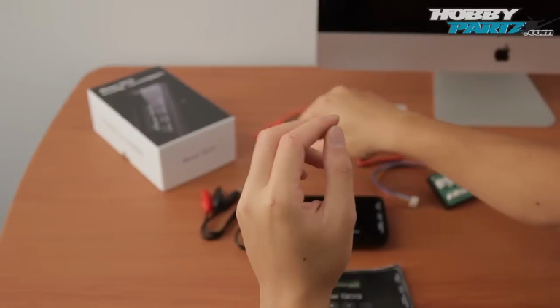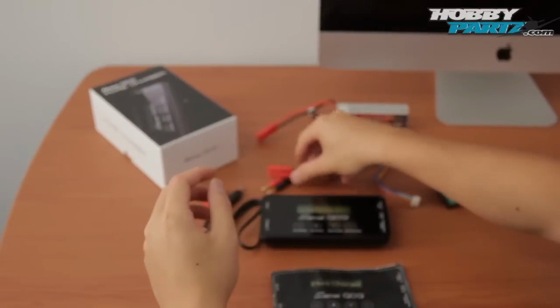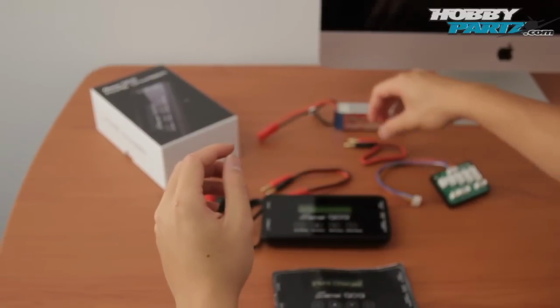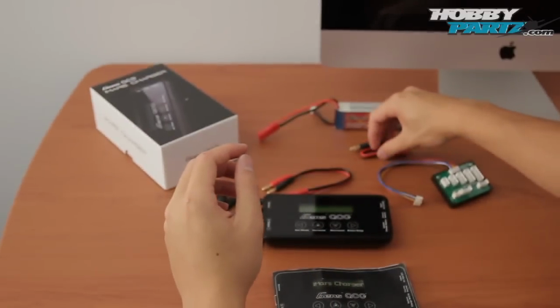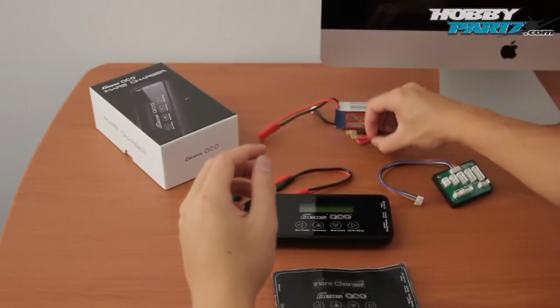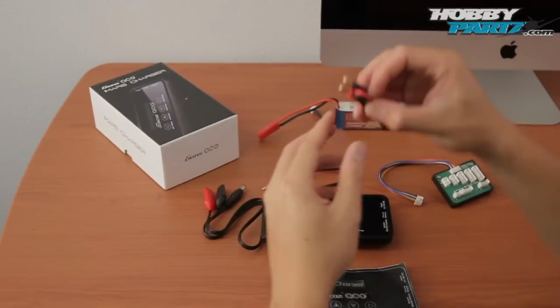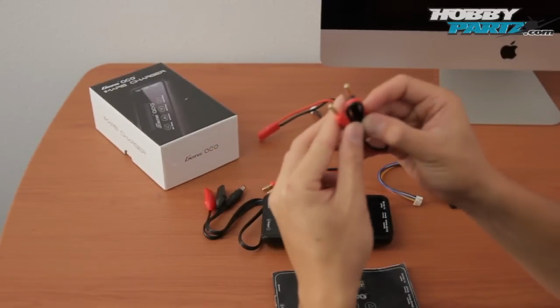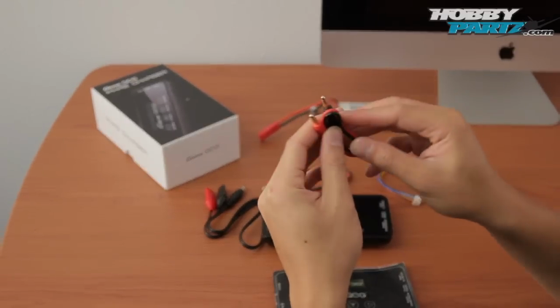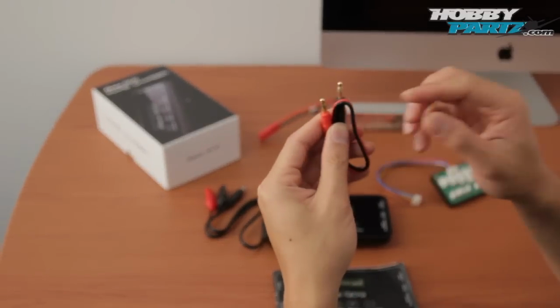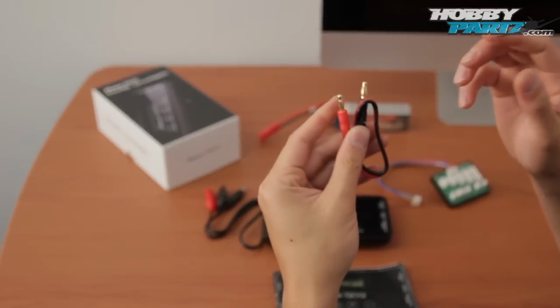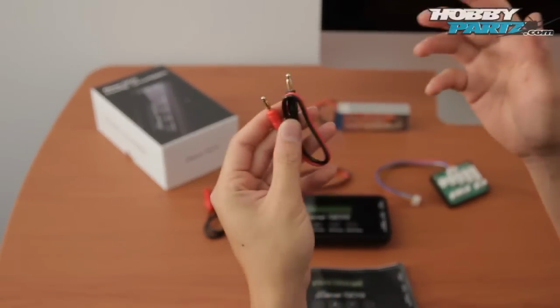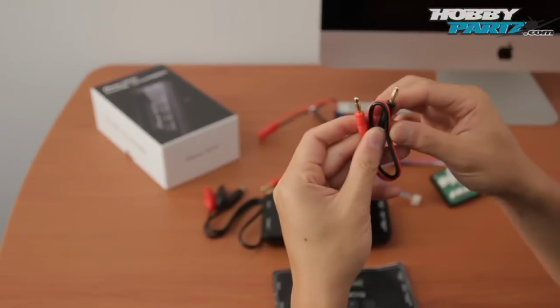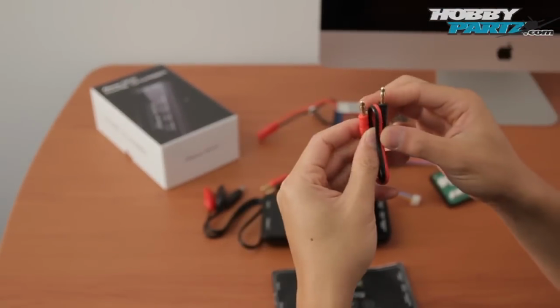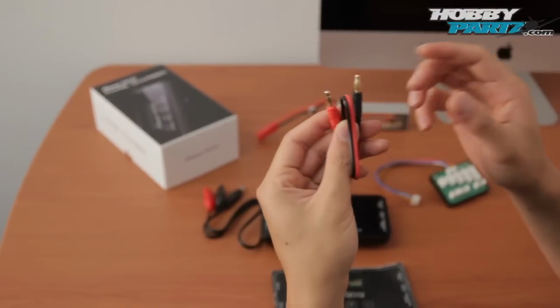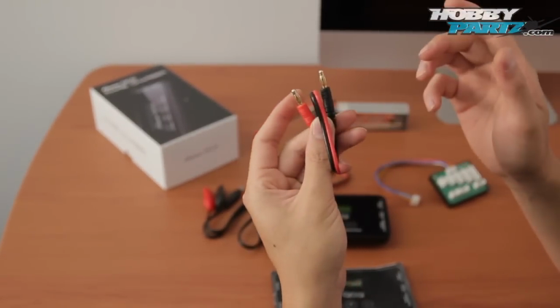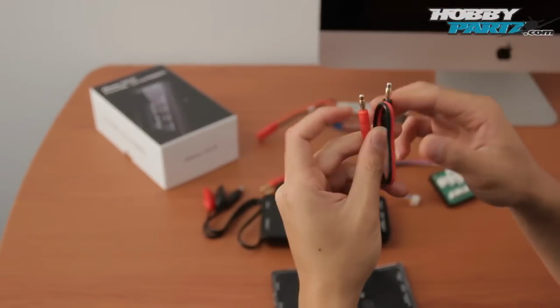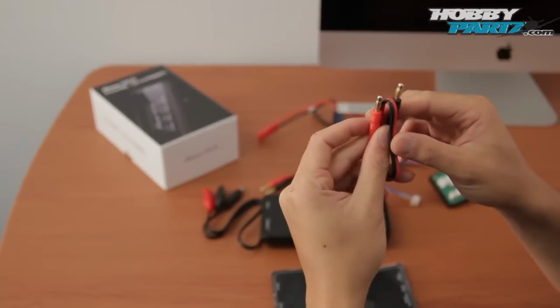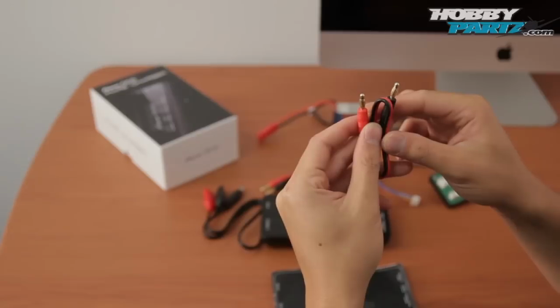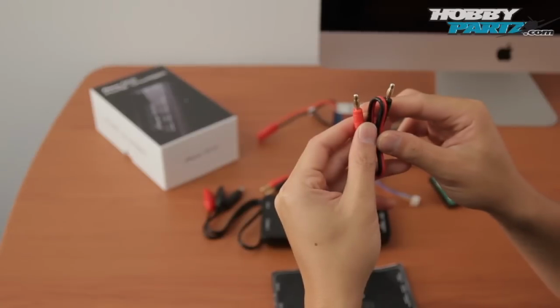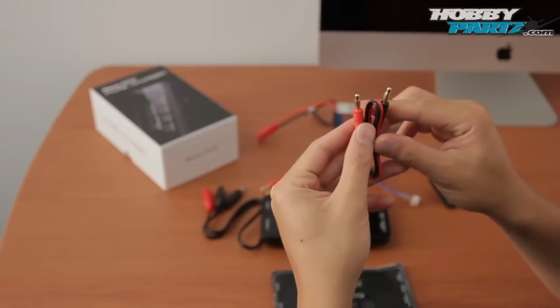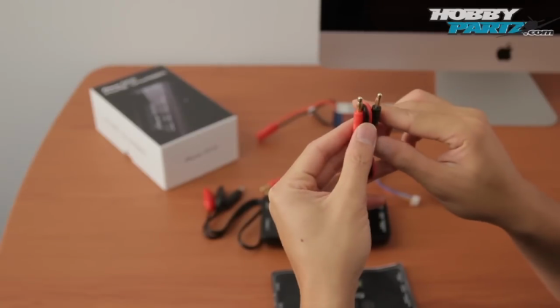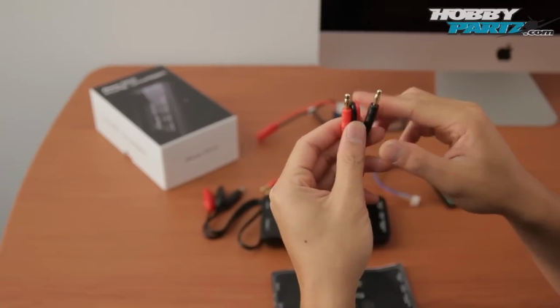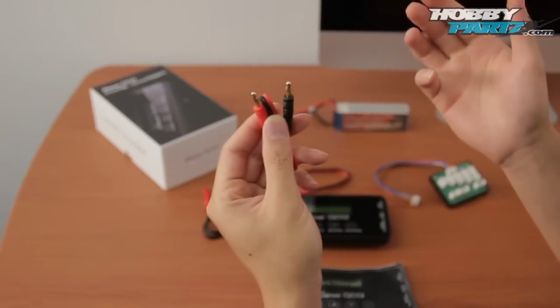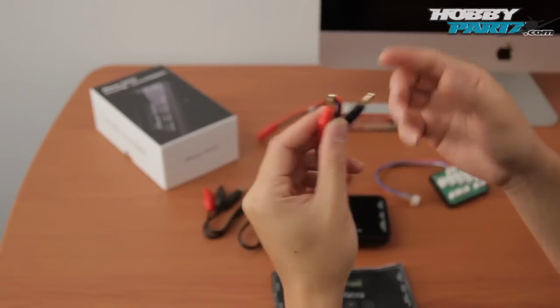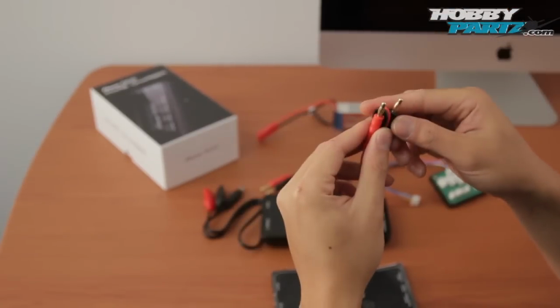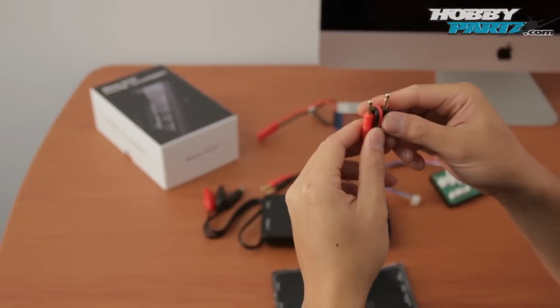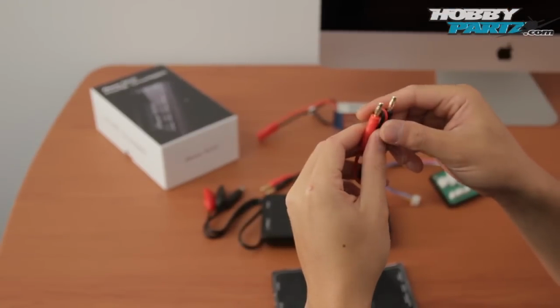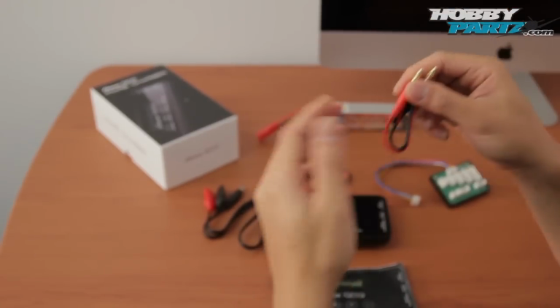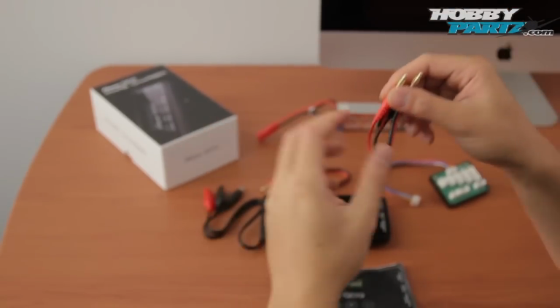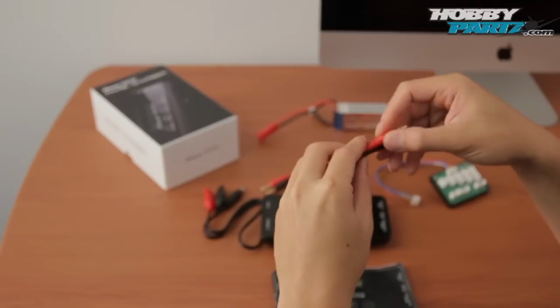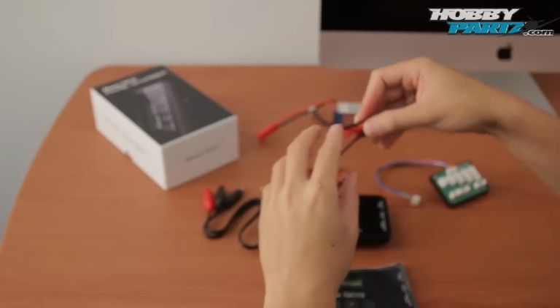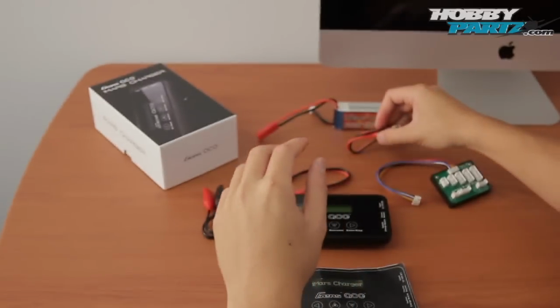For those of you that do wish to use other connectors, they do provide another connector for you to solder any type of connector on there, whether it be a Dean's, Tamiya, Traxxas, or any other type — you can solder that on there.